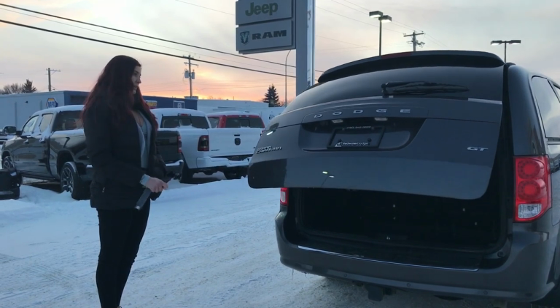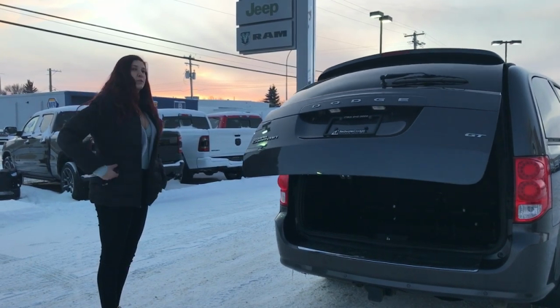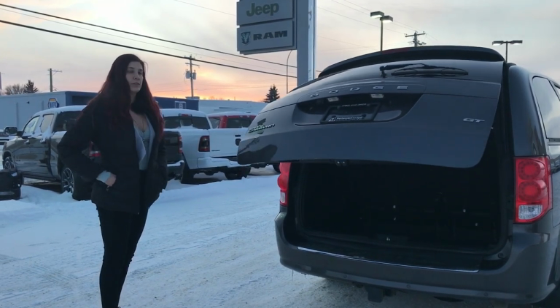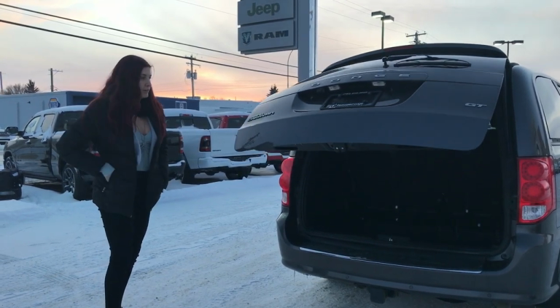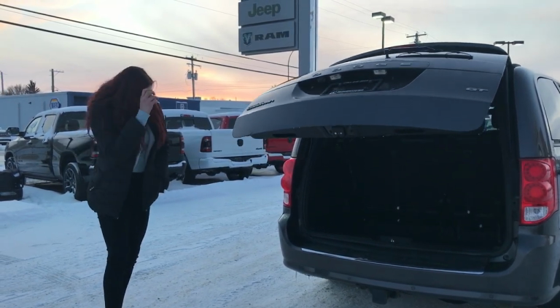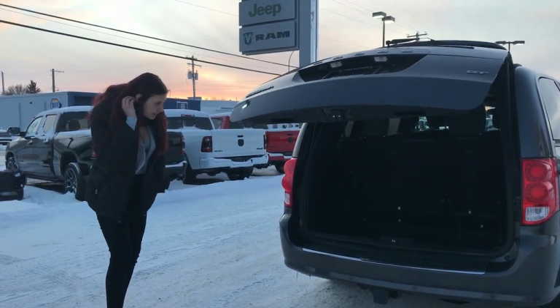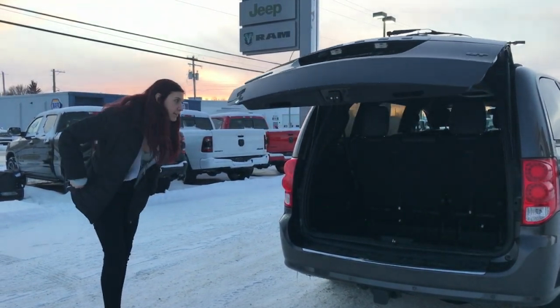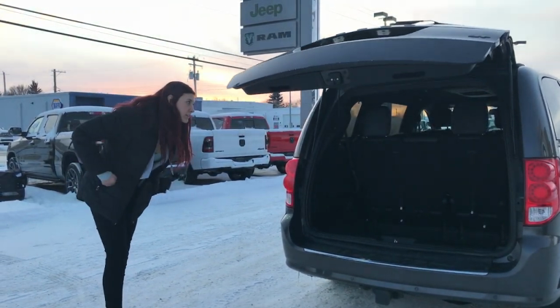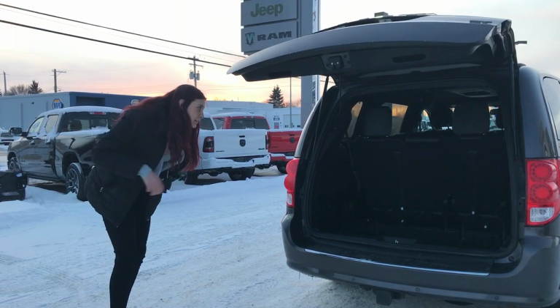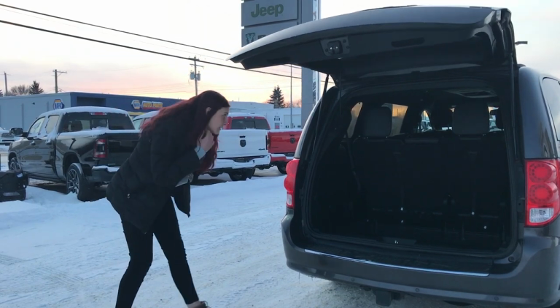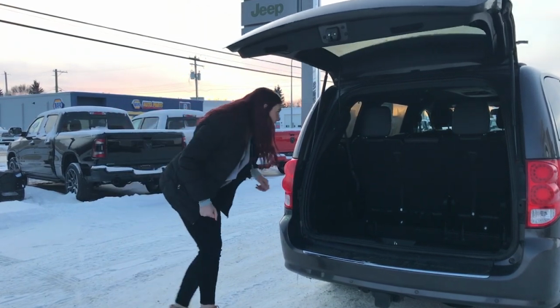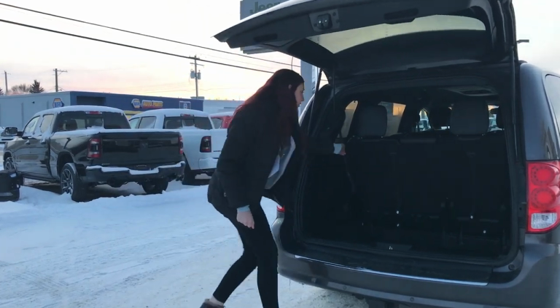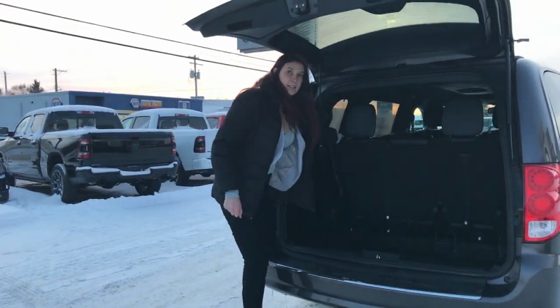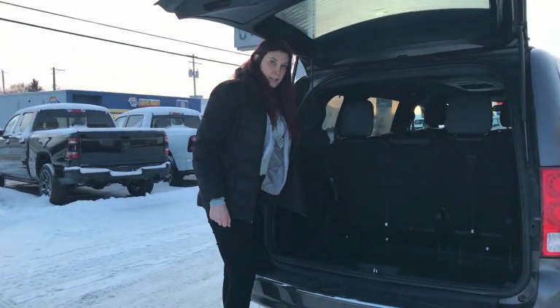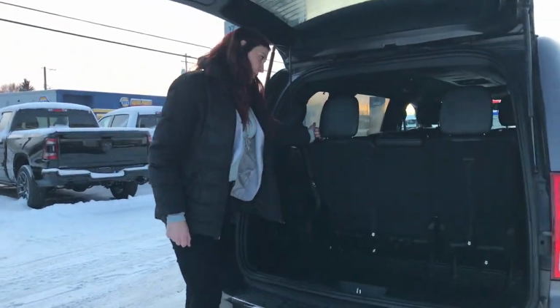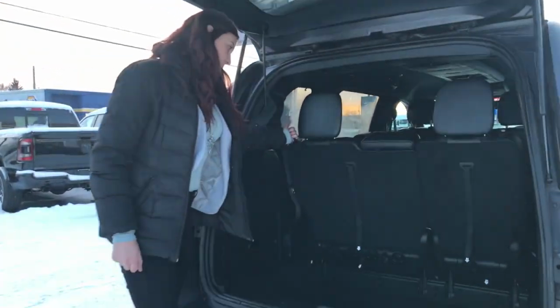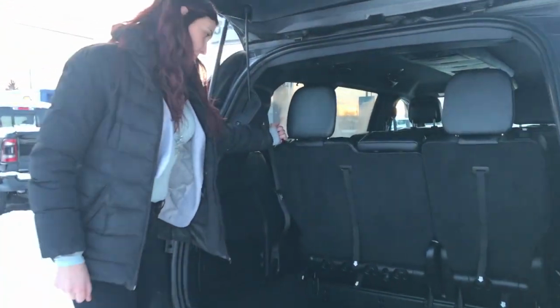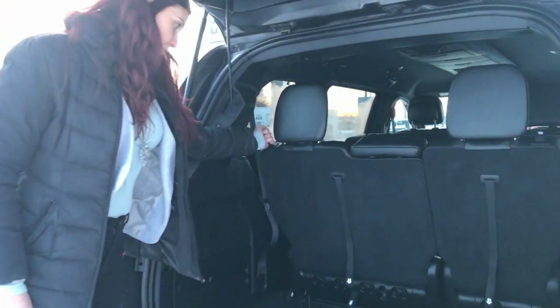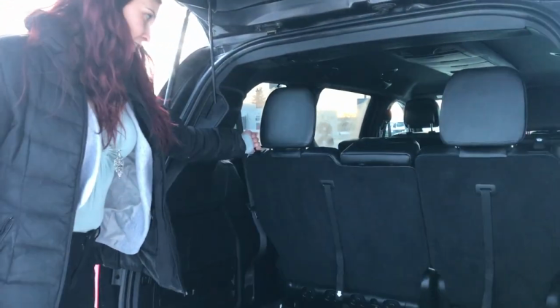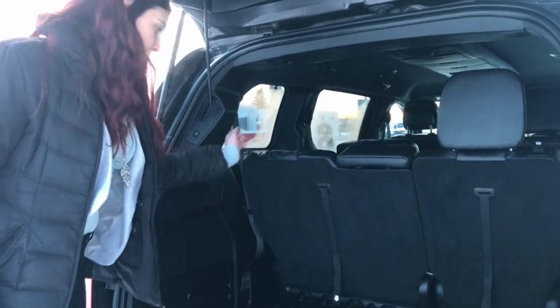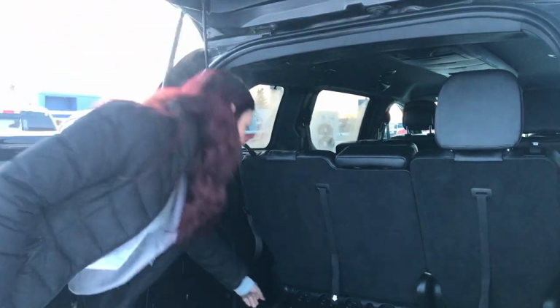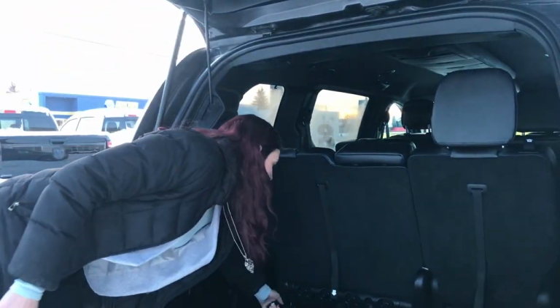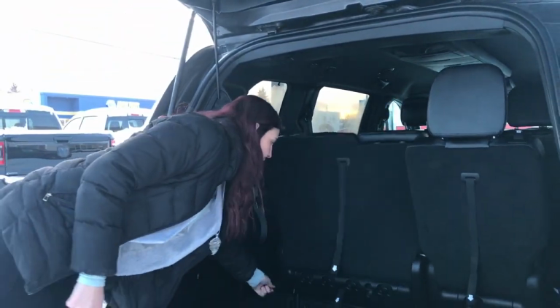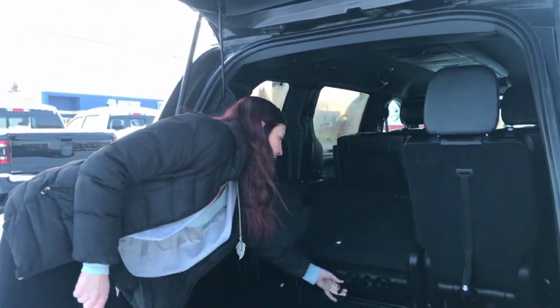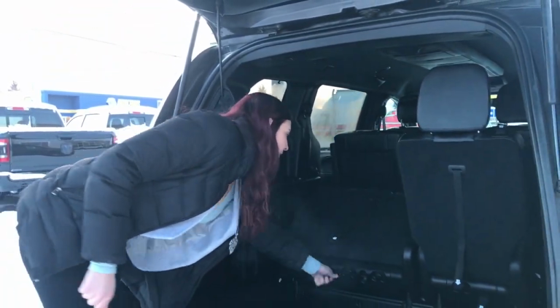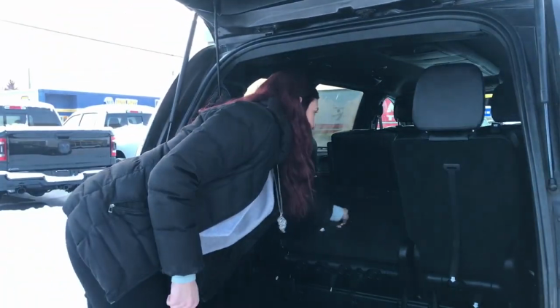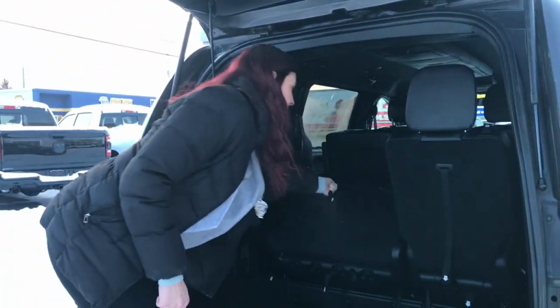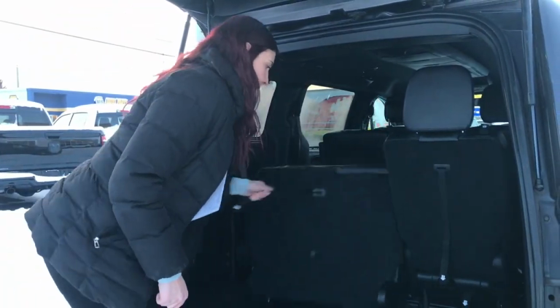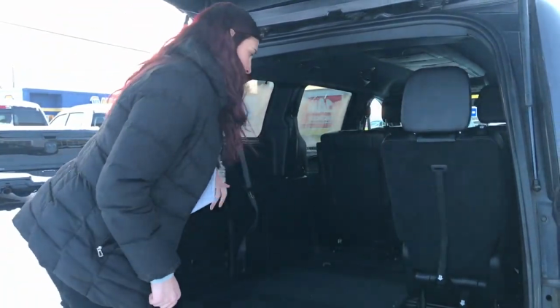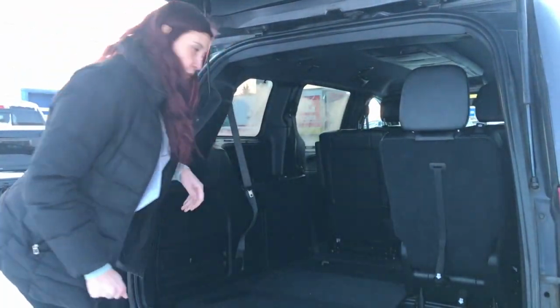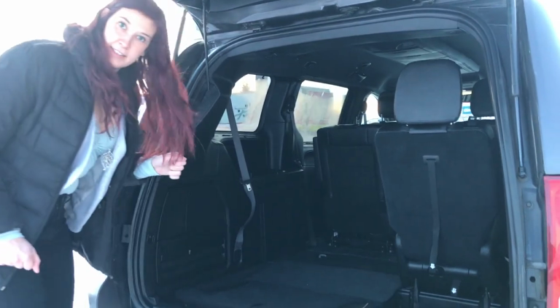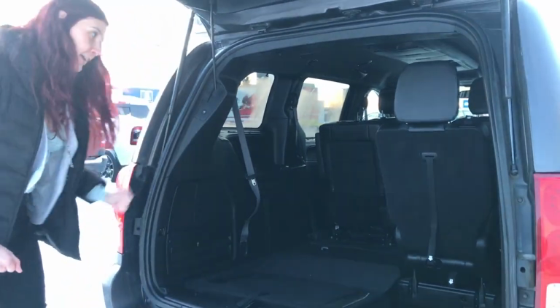We'll go through the stow and go — nice and easy to close the seats back here. Four straps fall, one, two, three, four, and the seats are down.